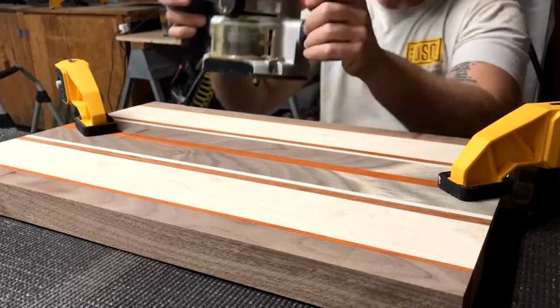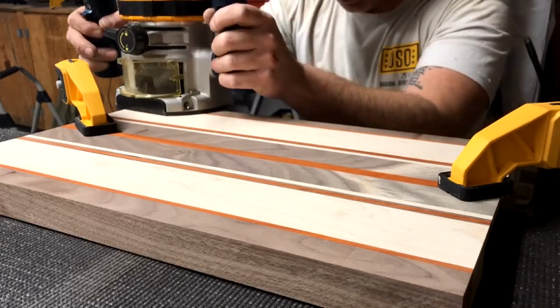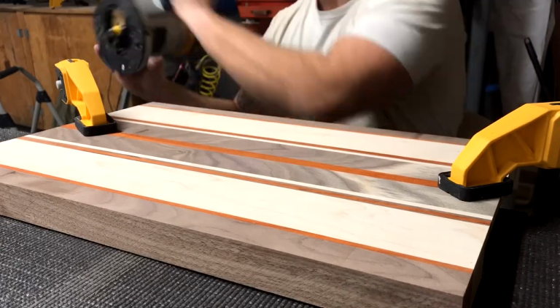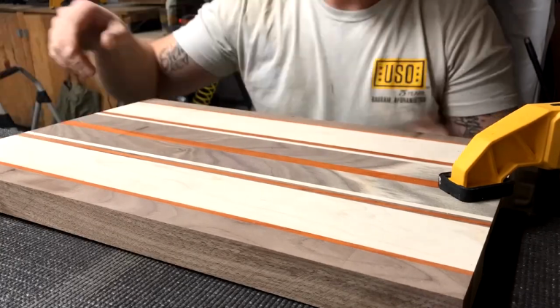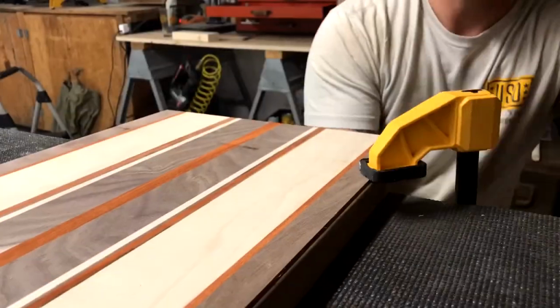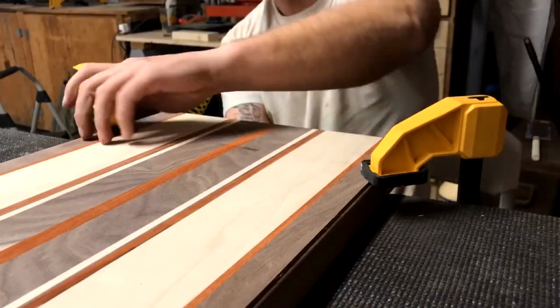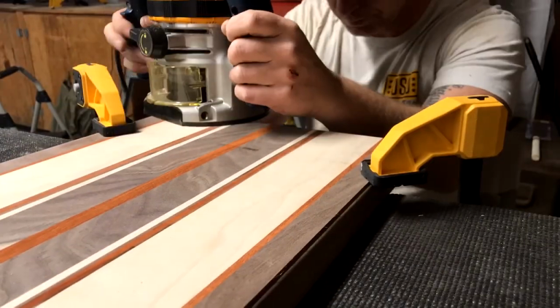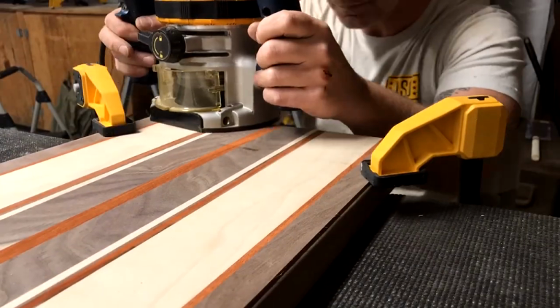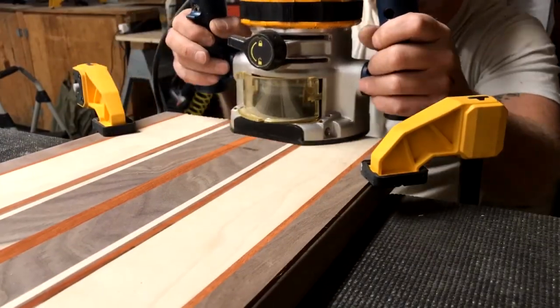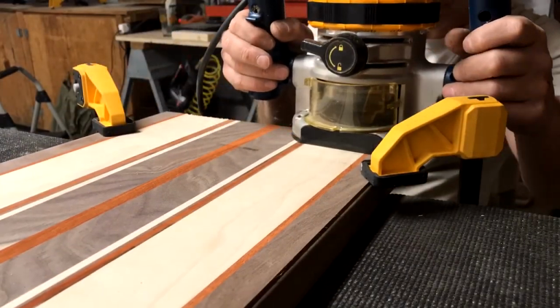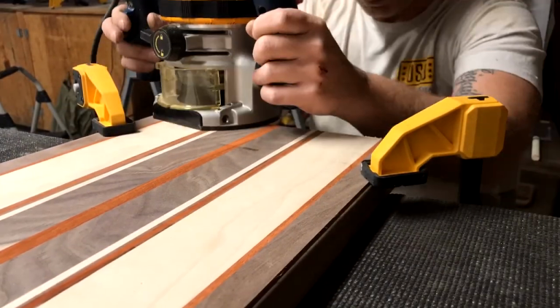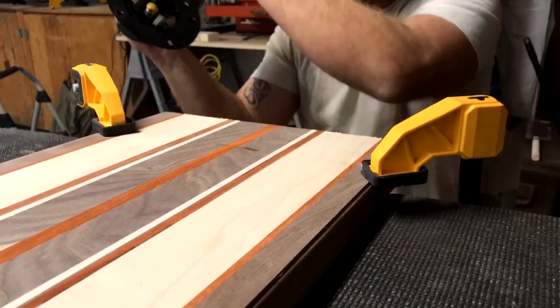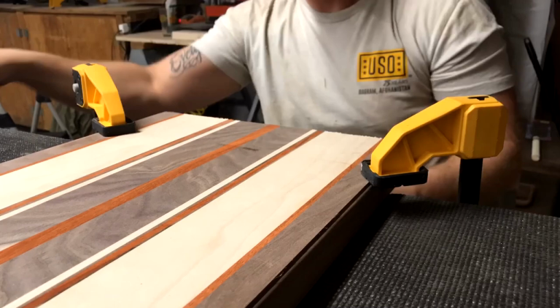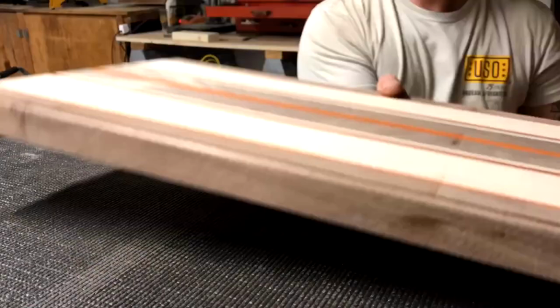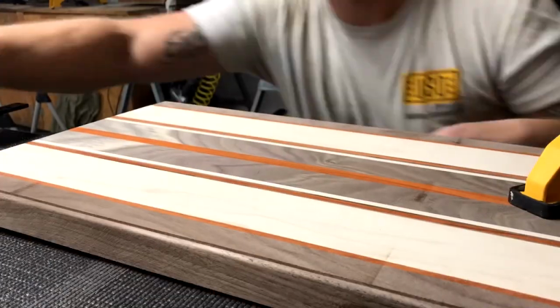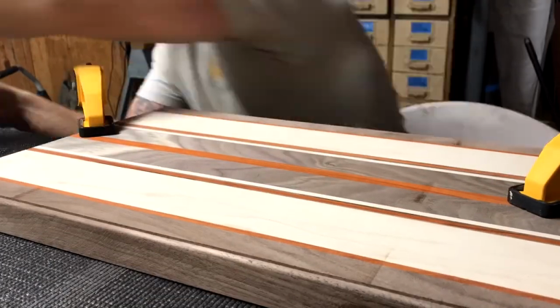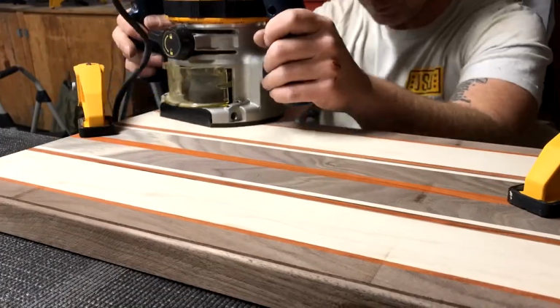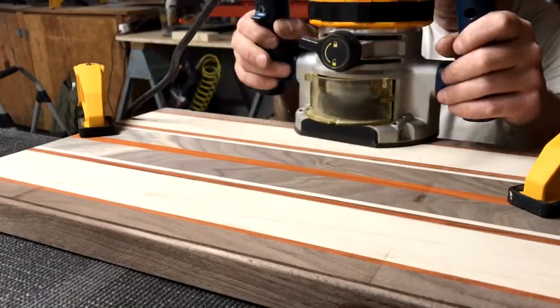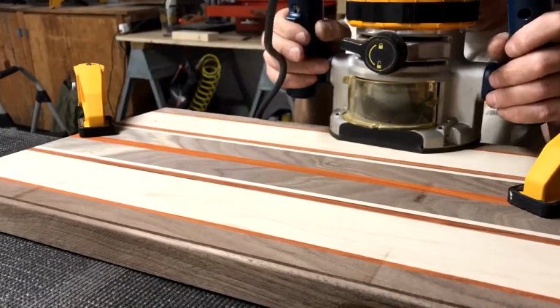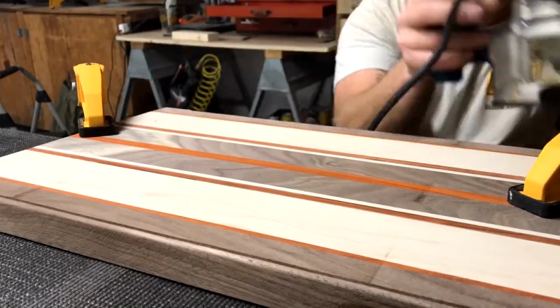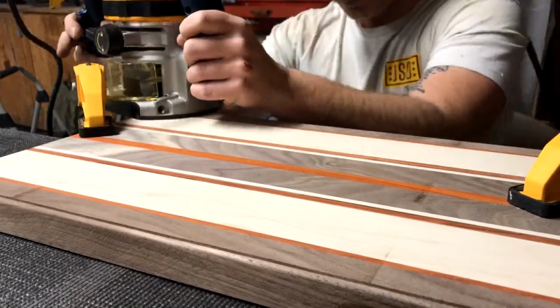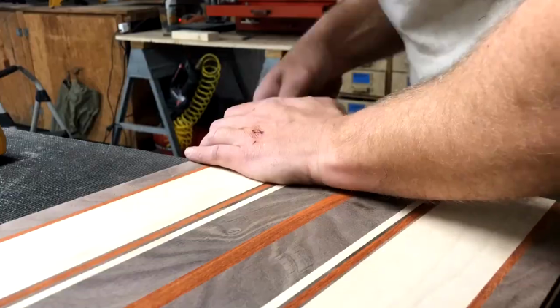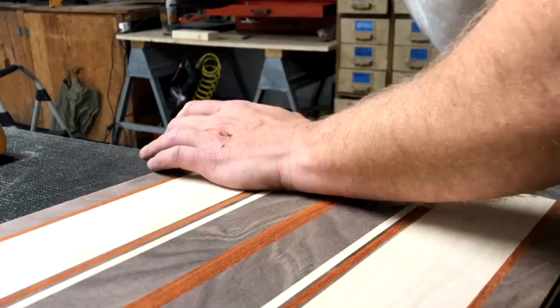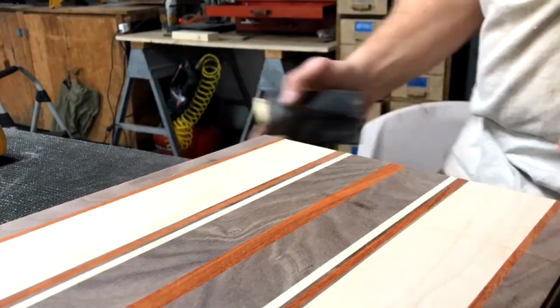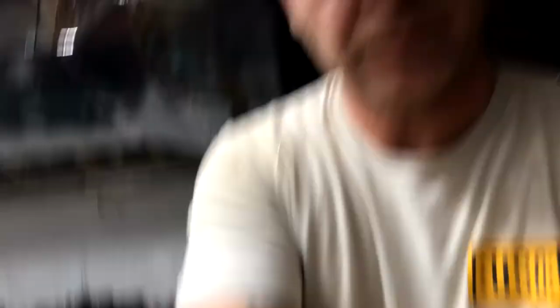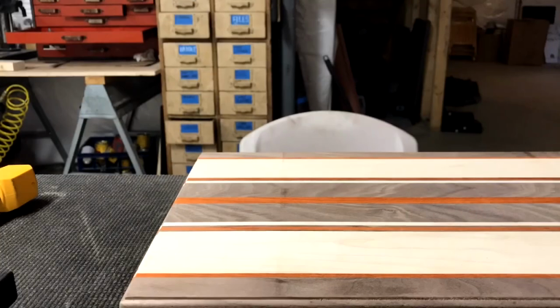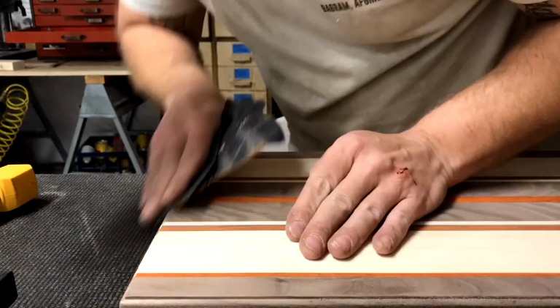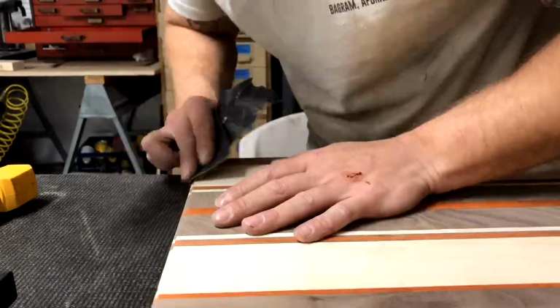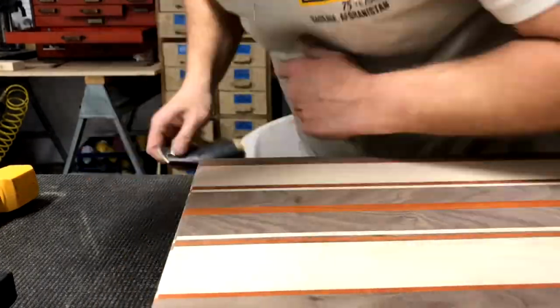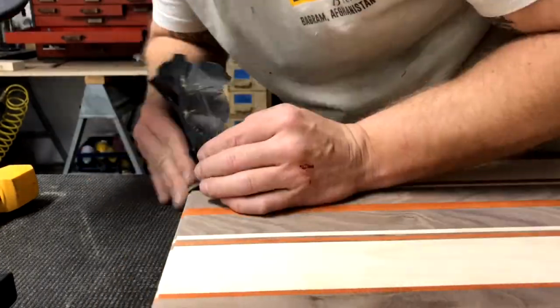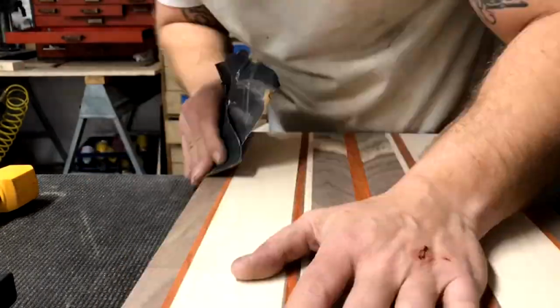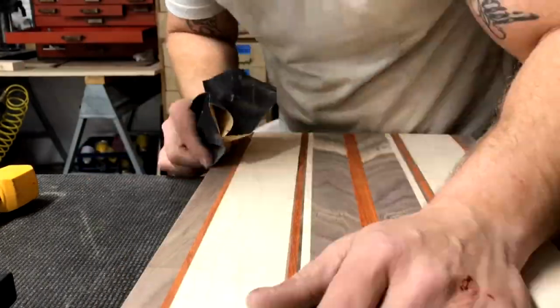Roar! Did I just roar? Yup. Do it again too — Roar! Some final hand sanding and we're ready for the finish.